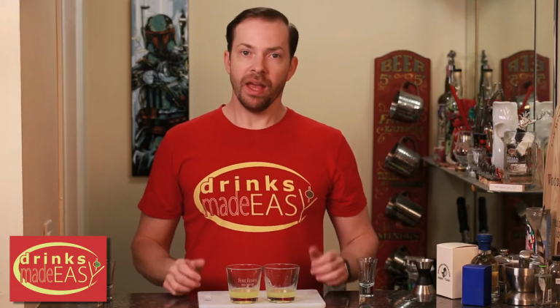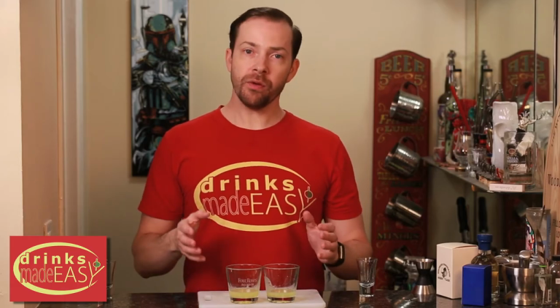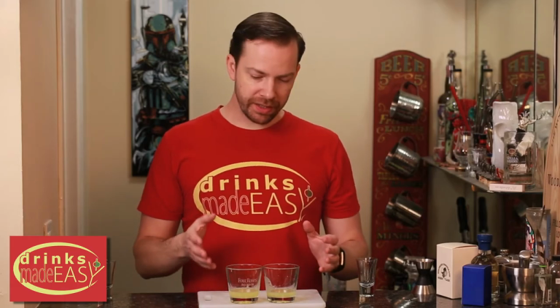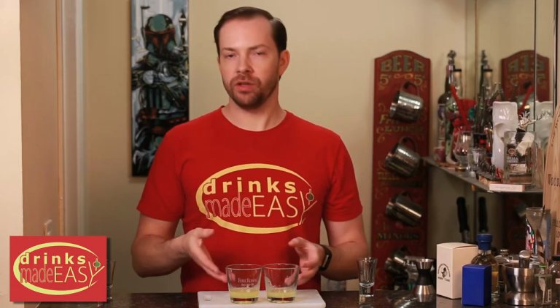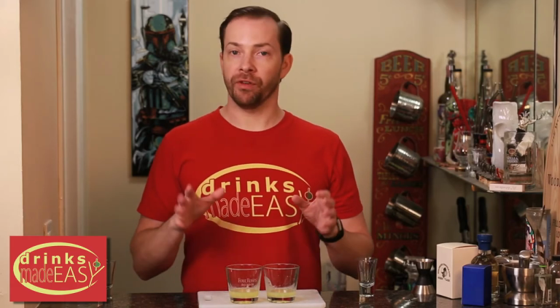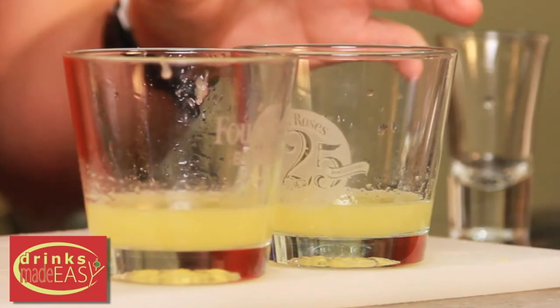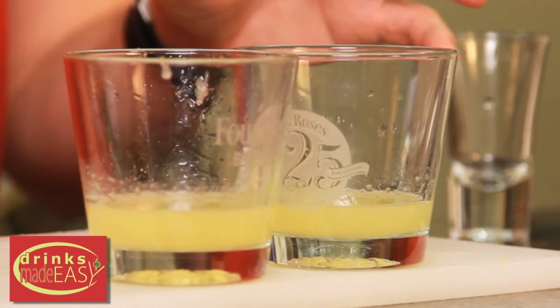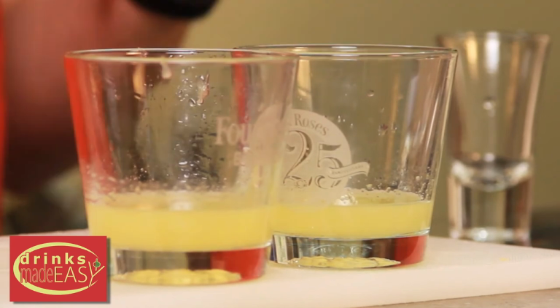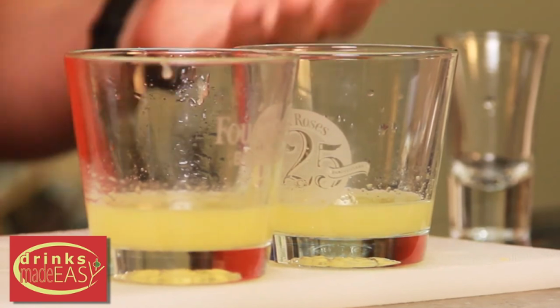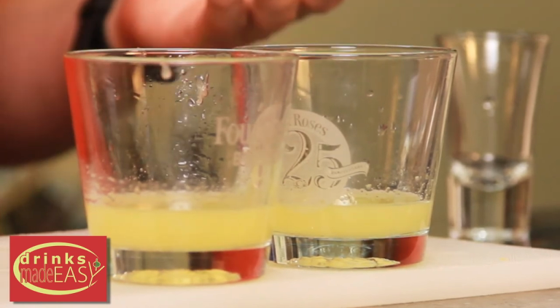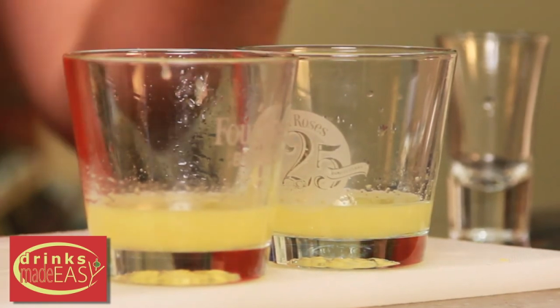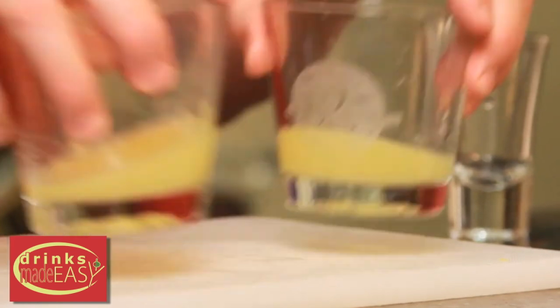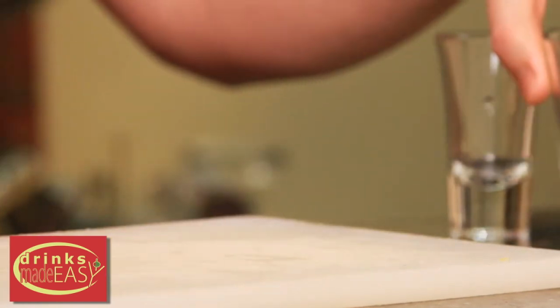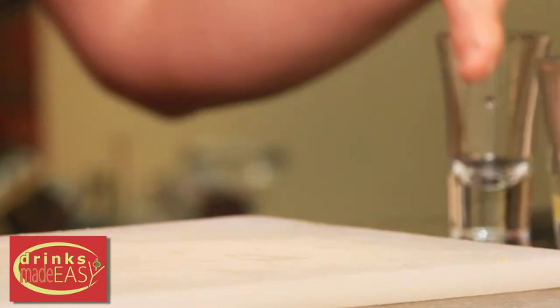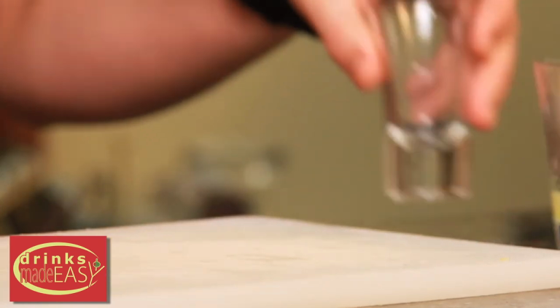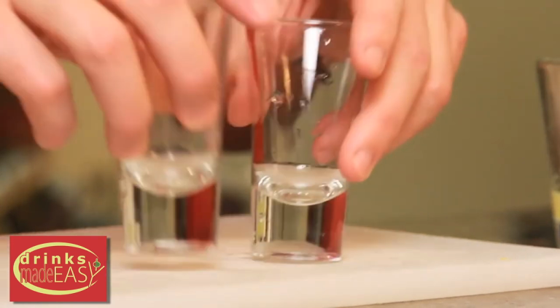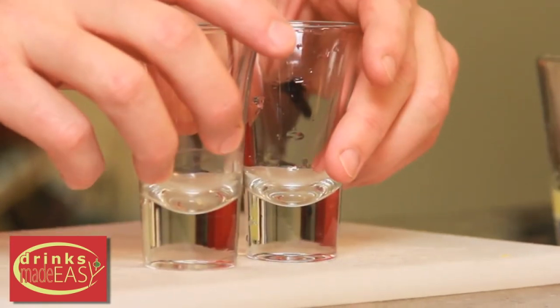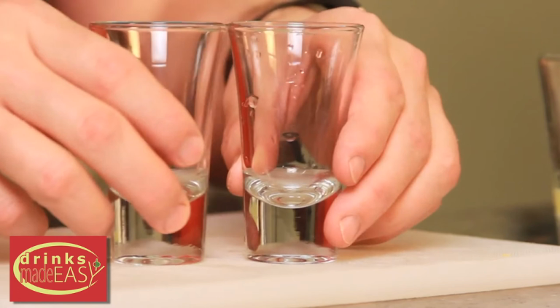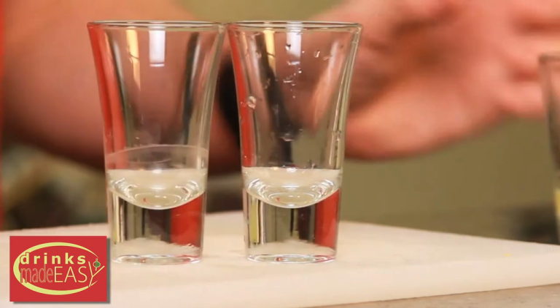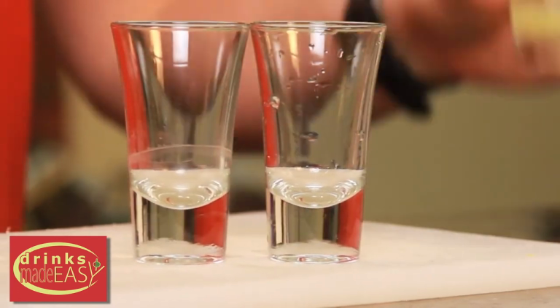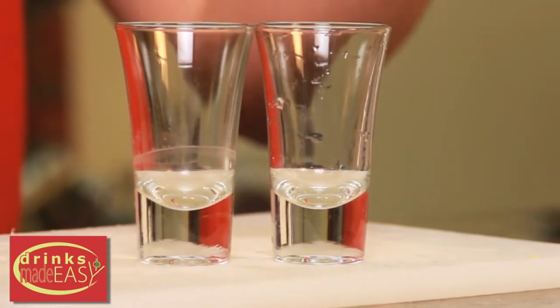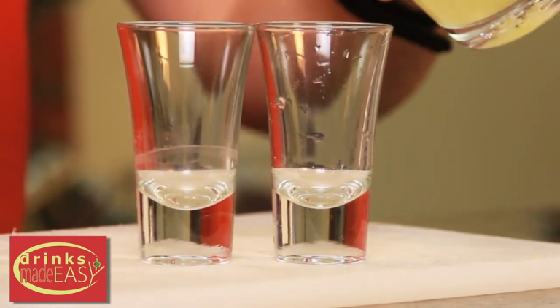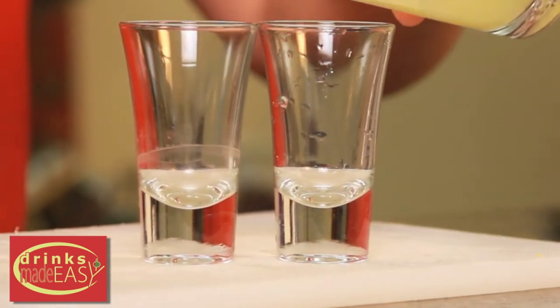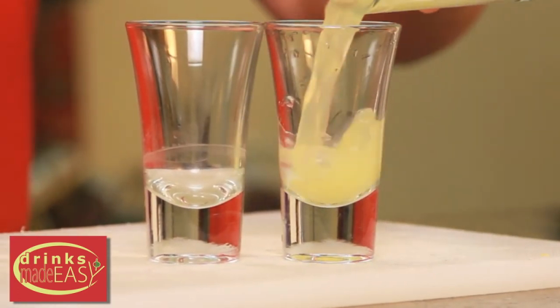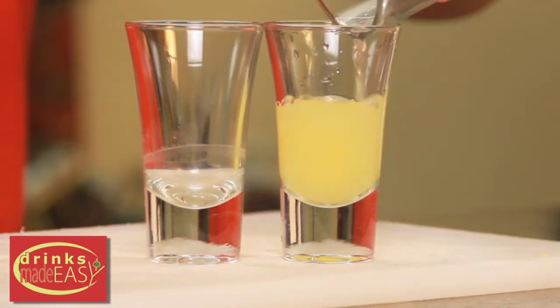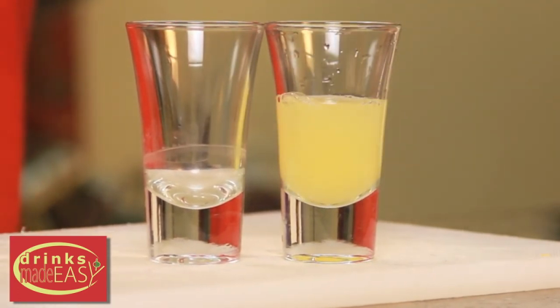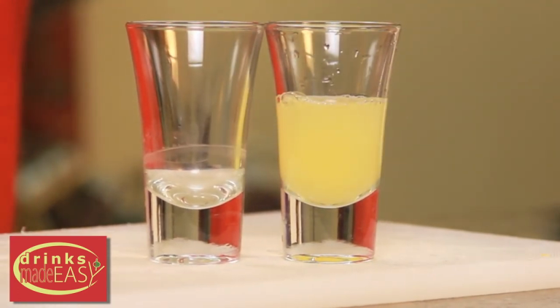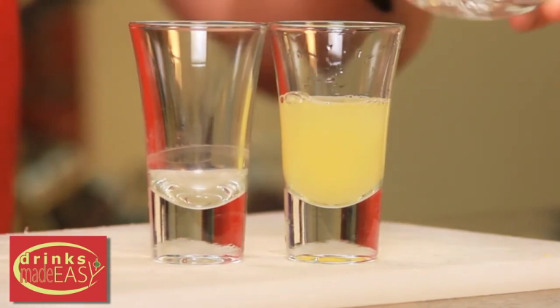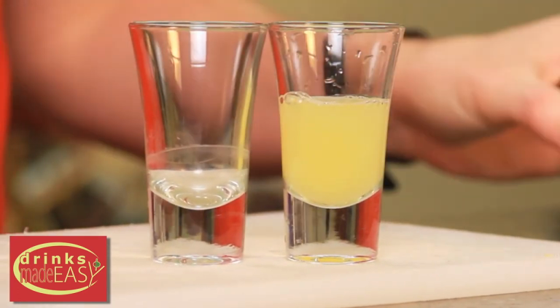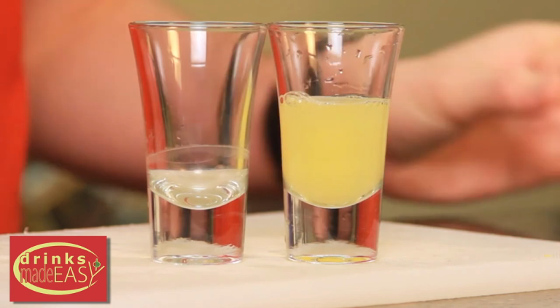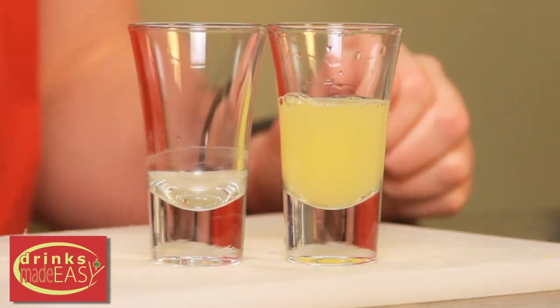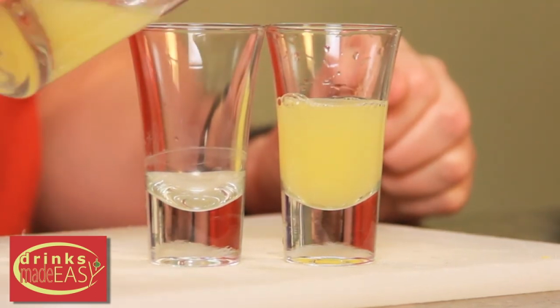Now you can't really see a huge difference in these larger volume glasses, so let's pour it into some smaller glasses. This is the first one. And this is the second way.